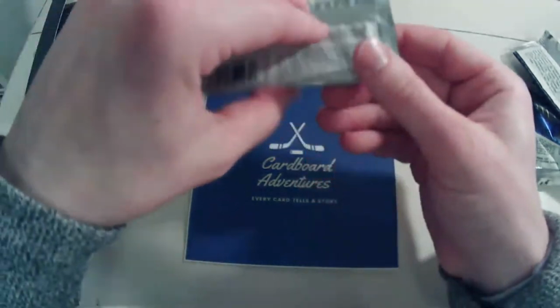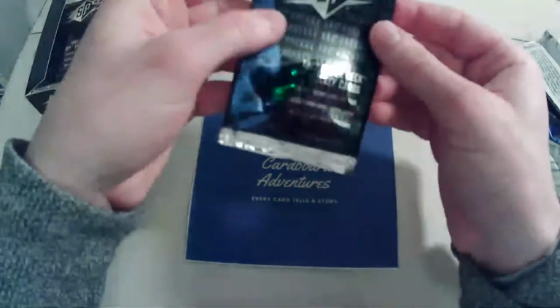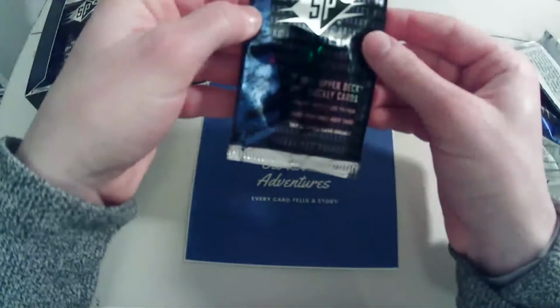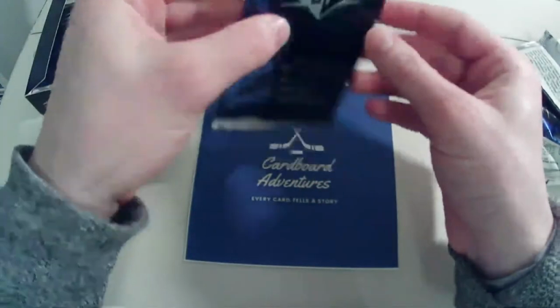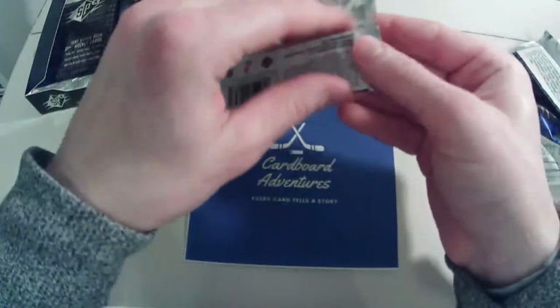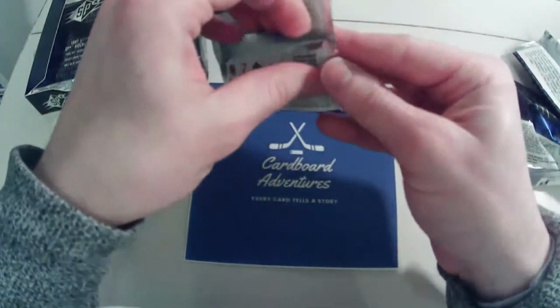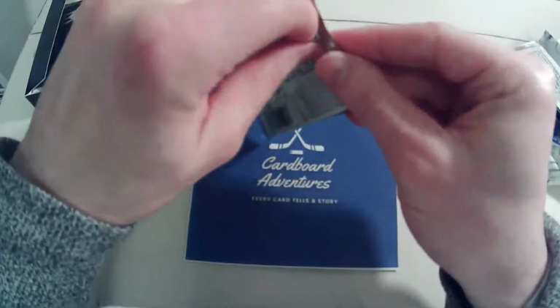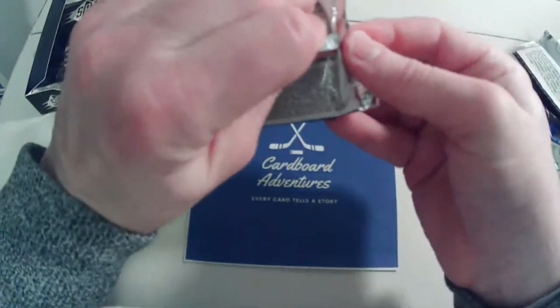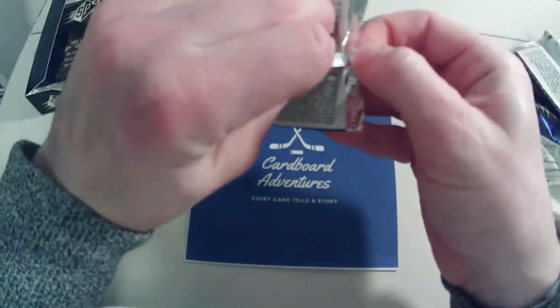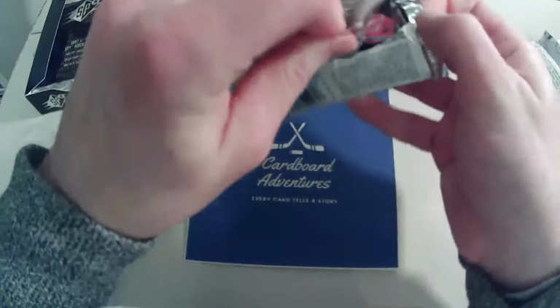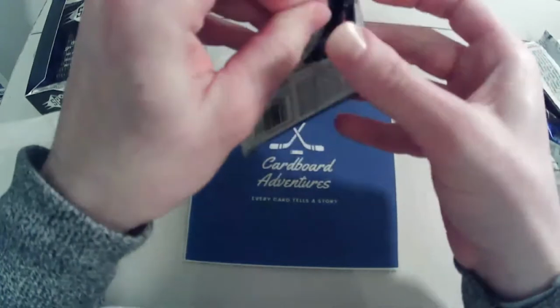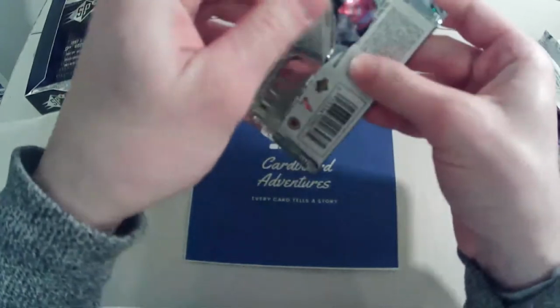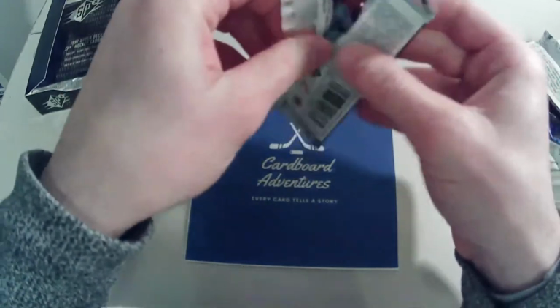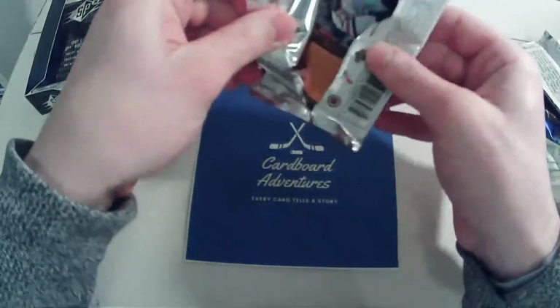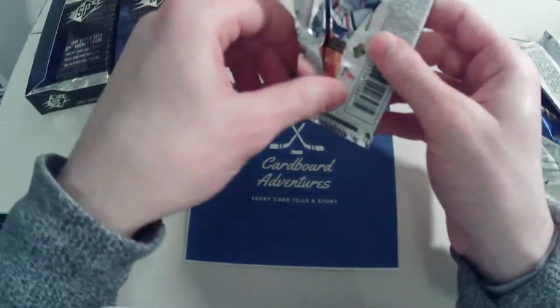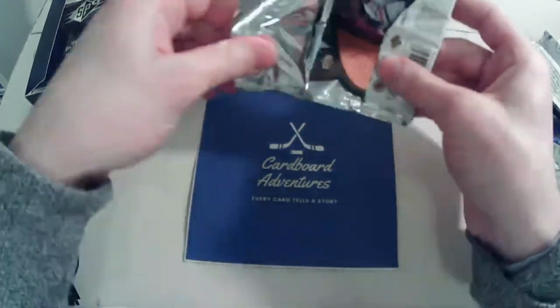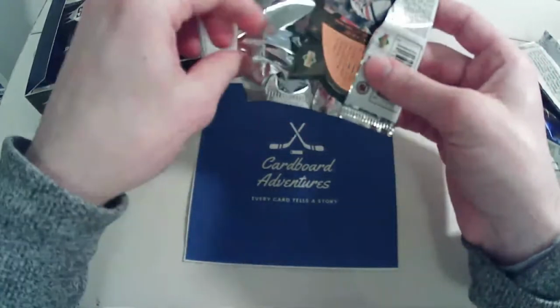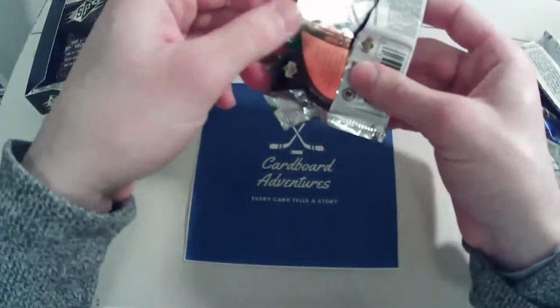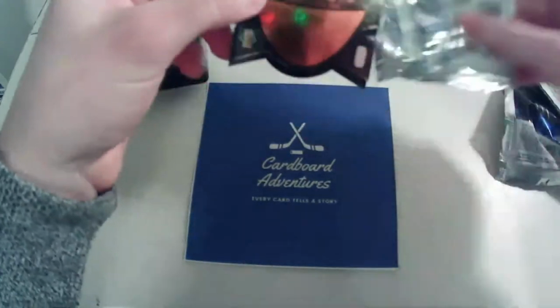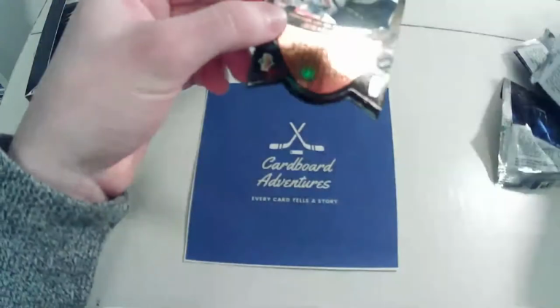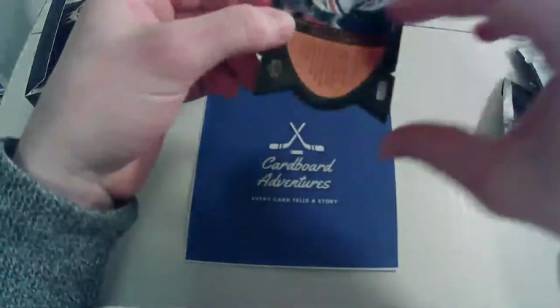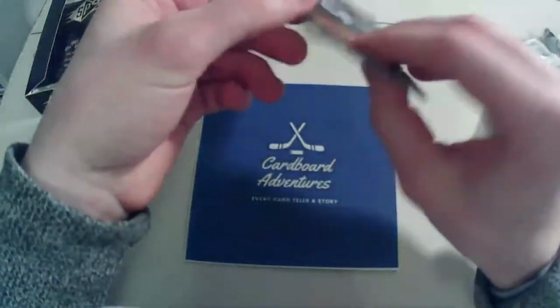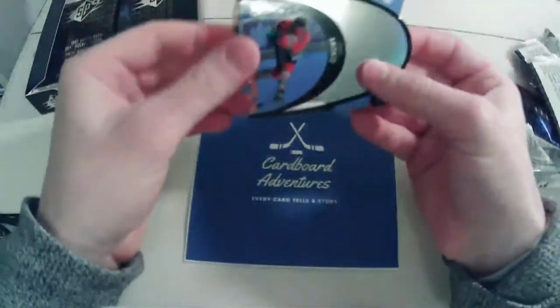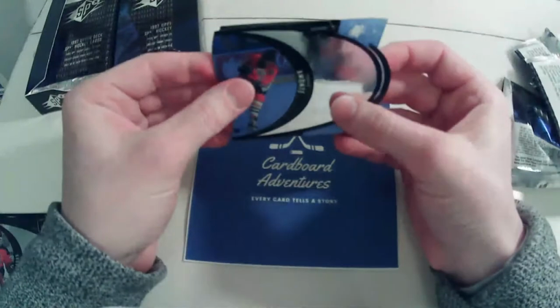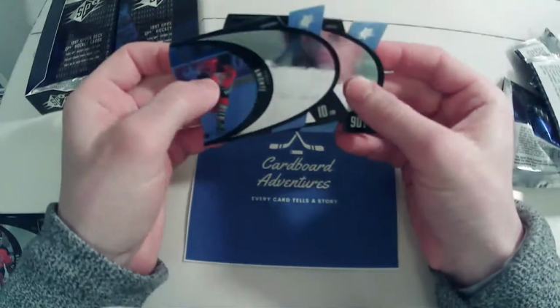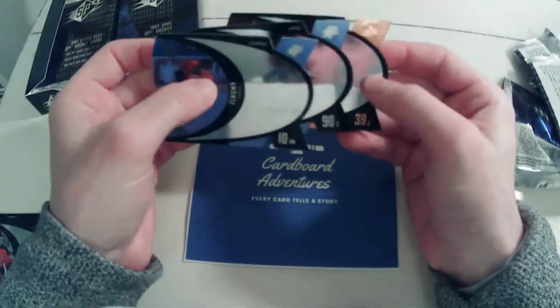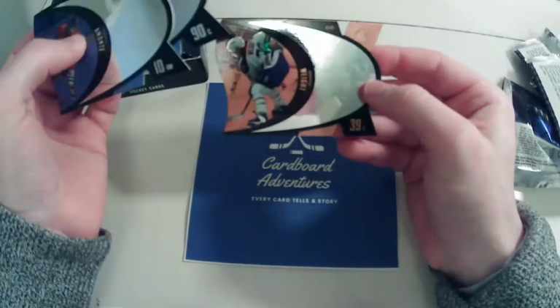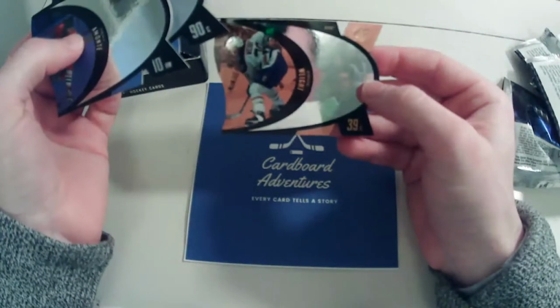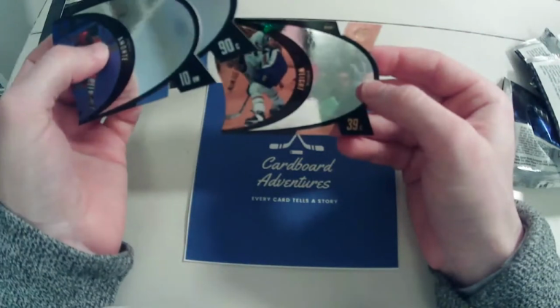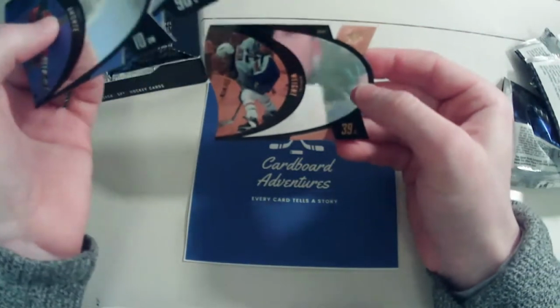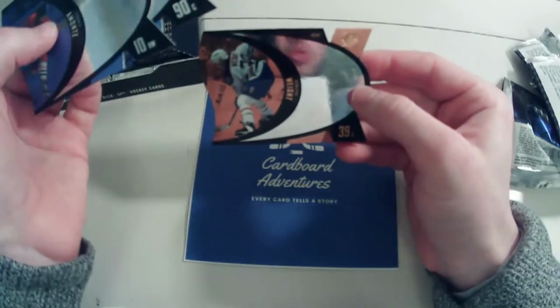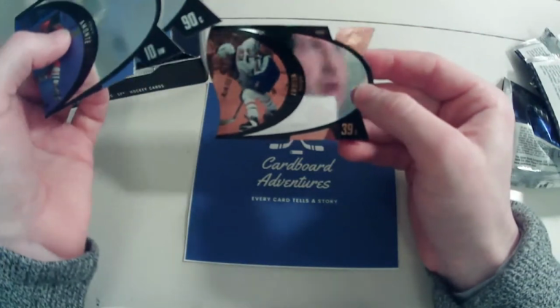We have 18 packs in this box, three cards a pack, so that's 54 cards total. This one looks like the bronze.